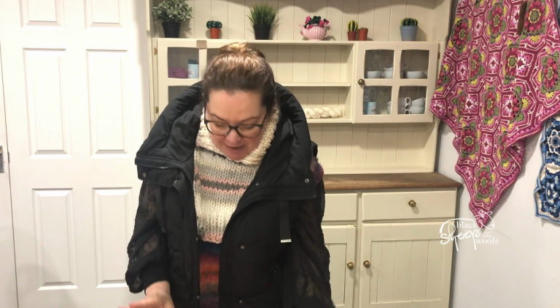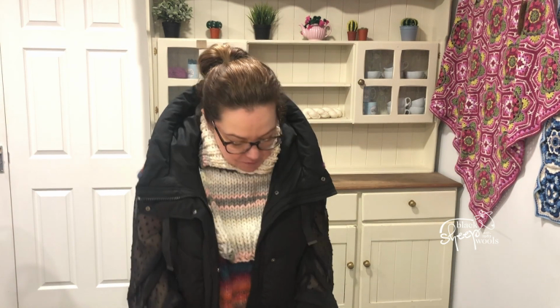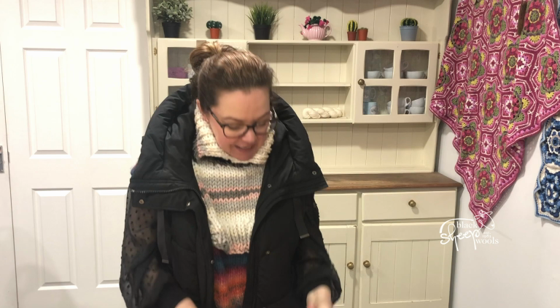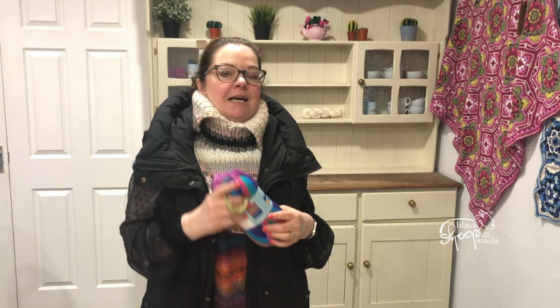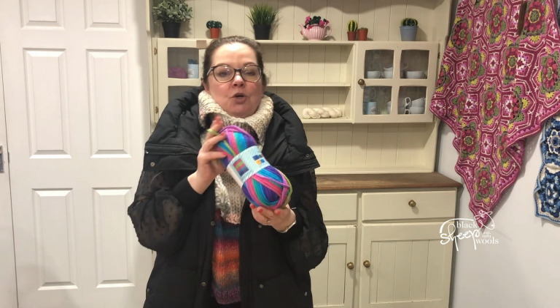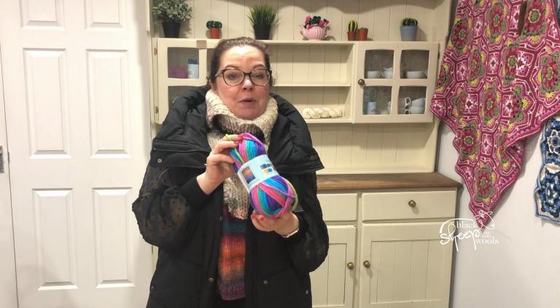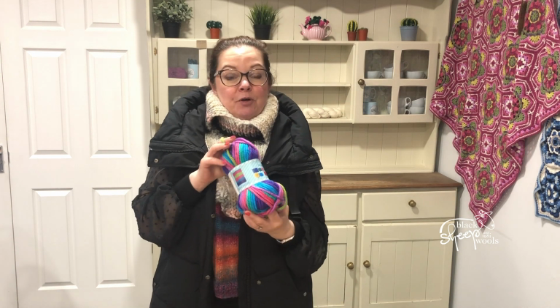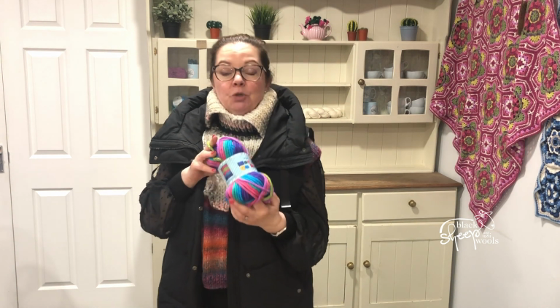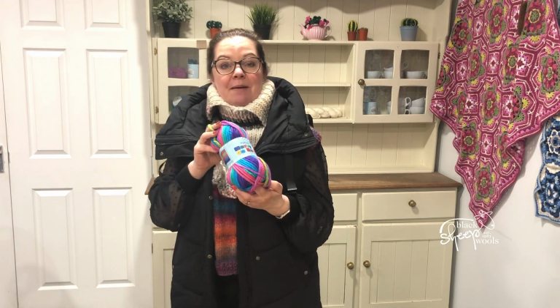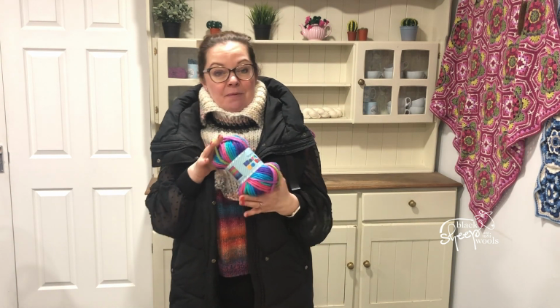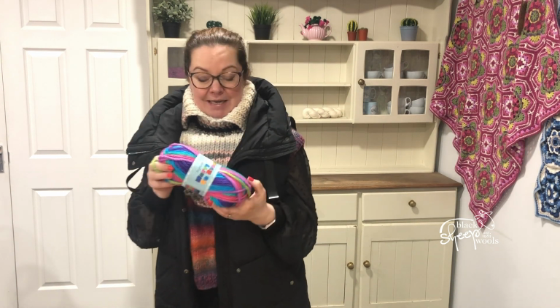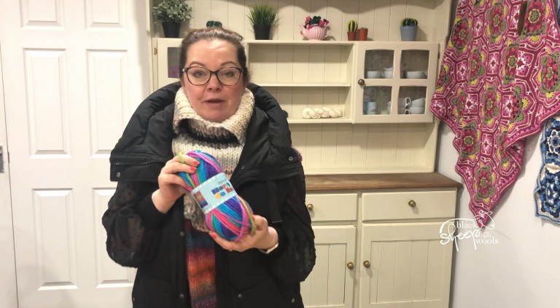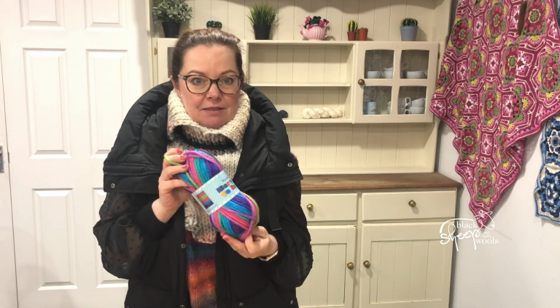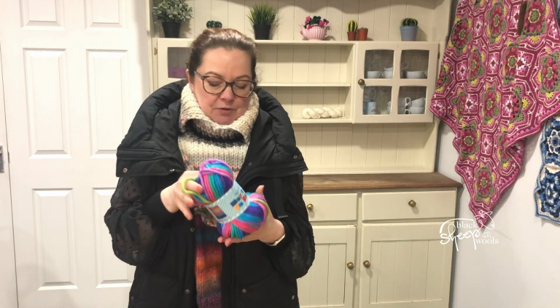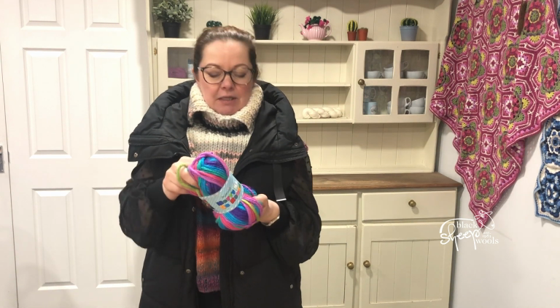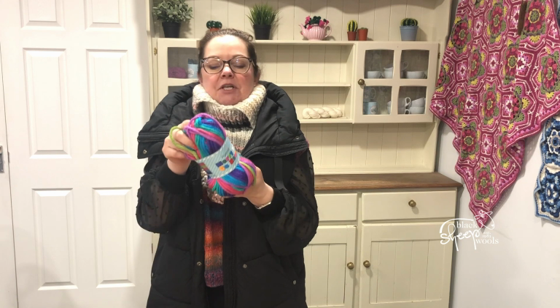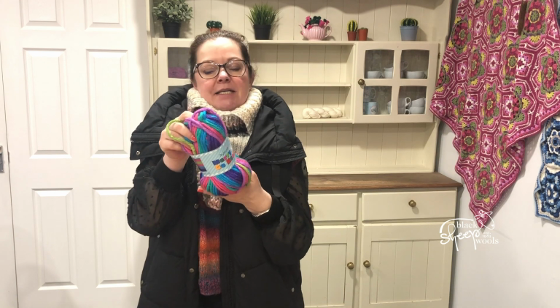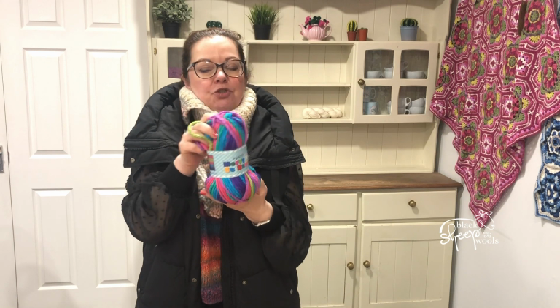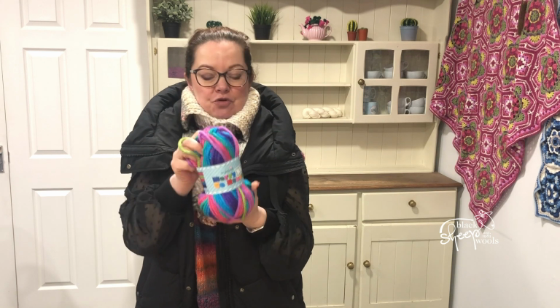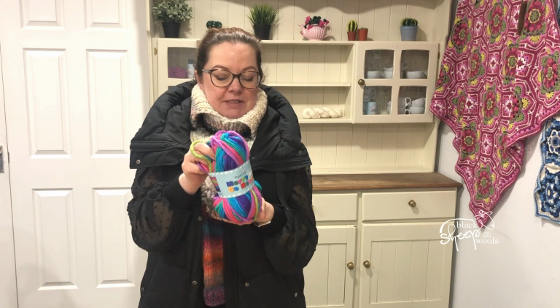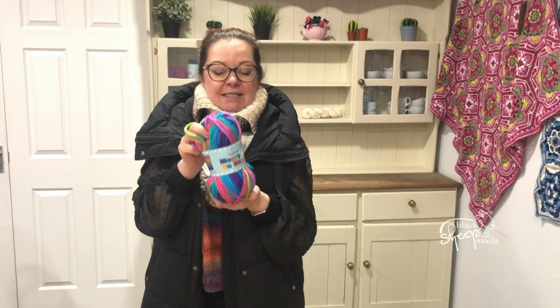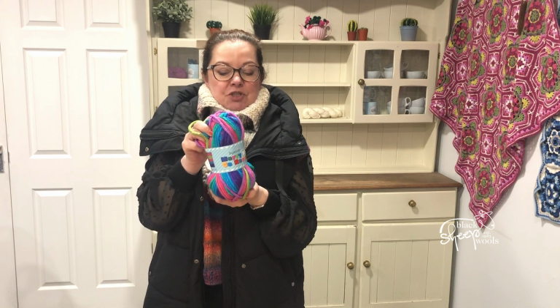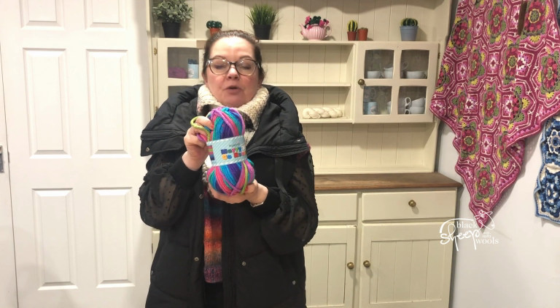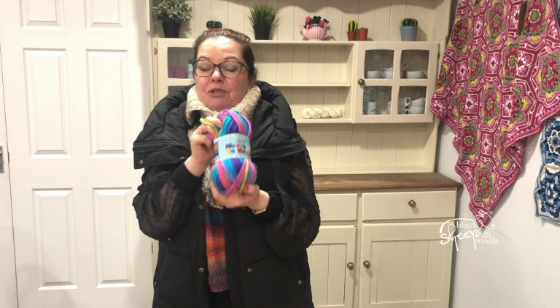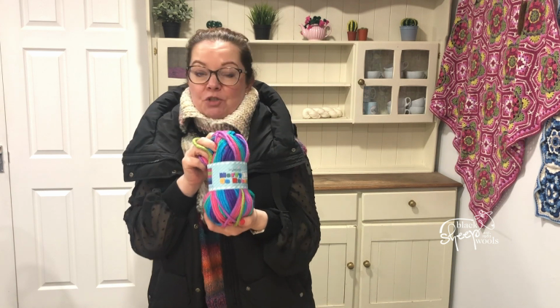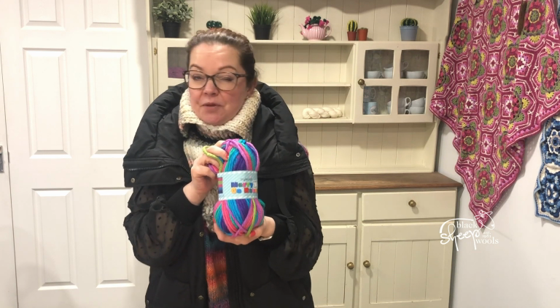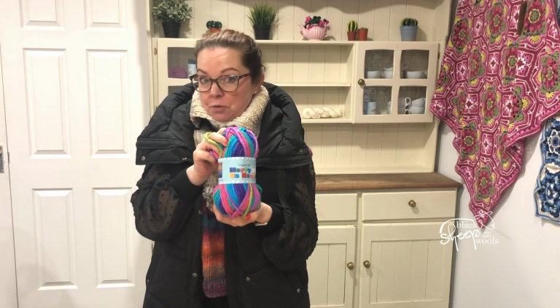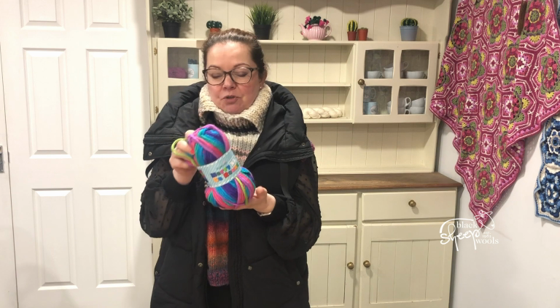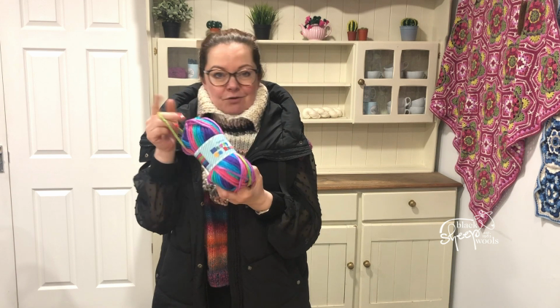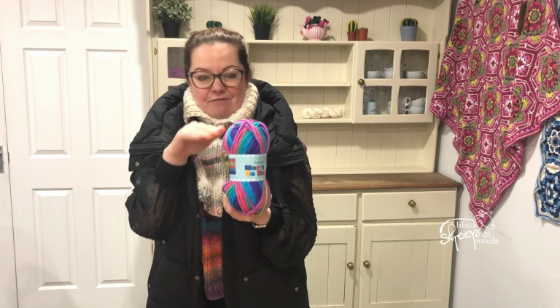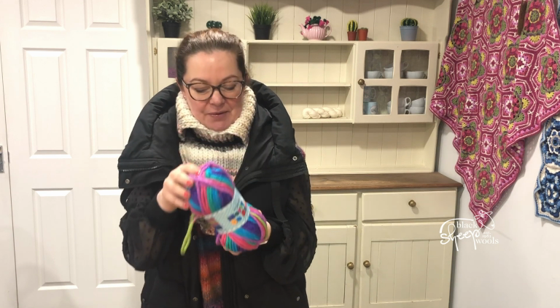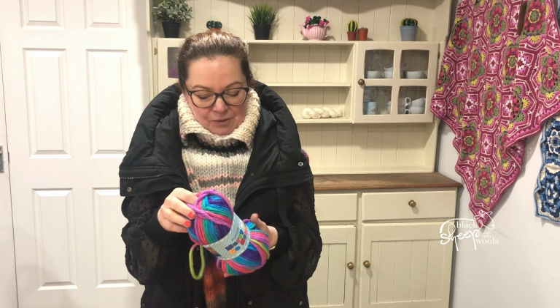So Merry Go Round XL is a 100 gram ball. It's 100% premium acrylic. It's £3.99 a ball and the shades are just gorgeous. It's a standard super chunky, machine washable, cool tumble dry. It's got everything going for it.